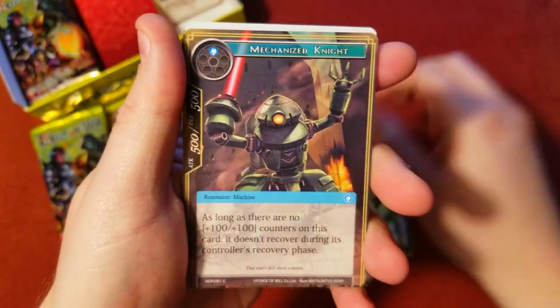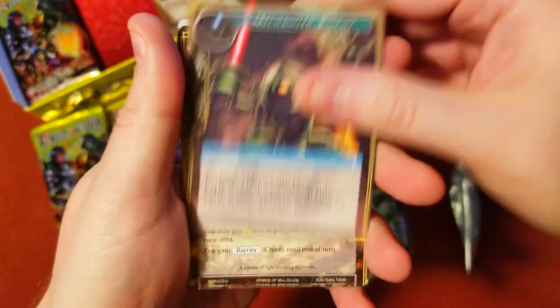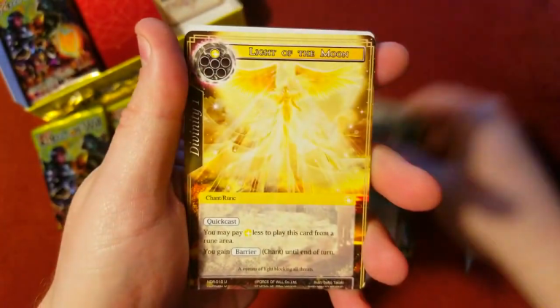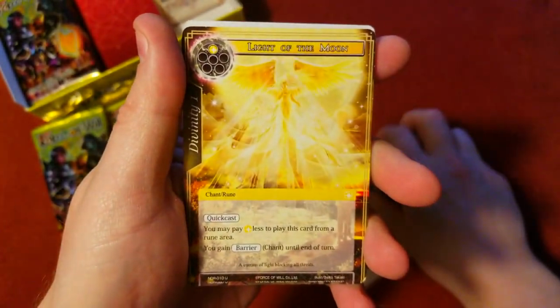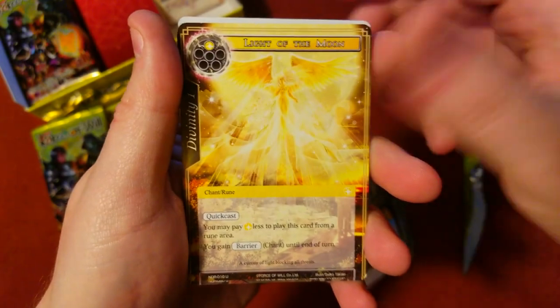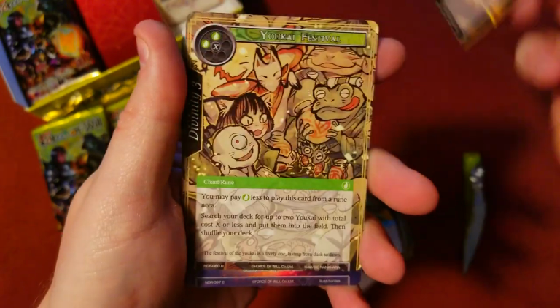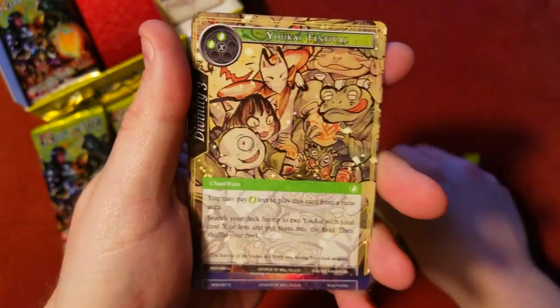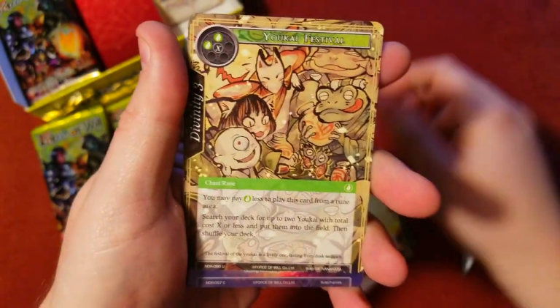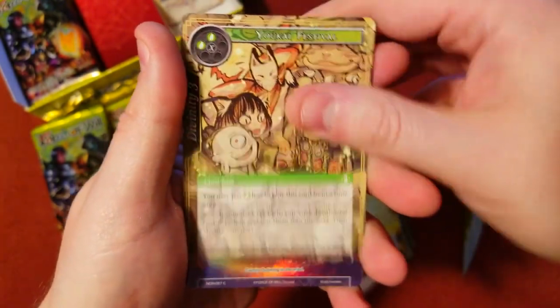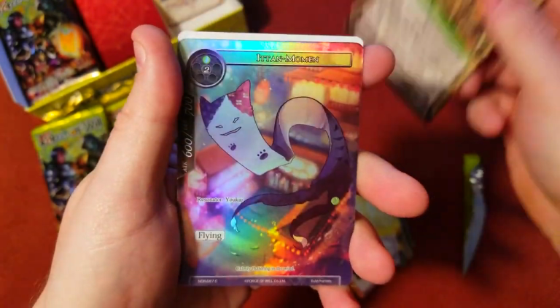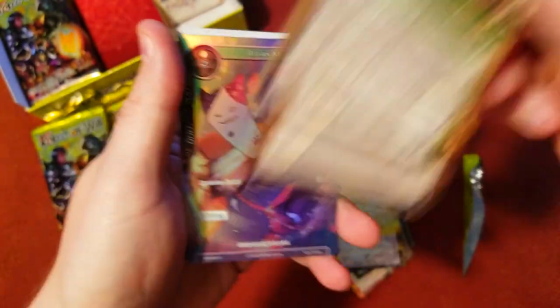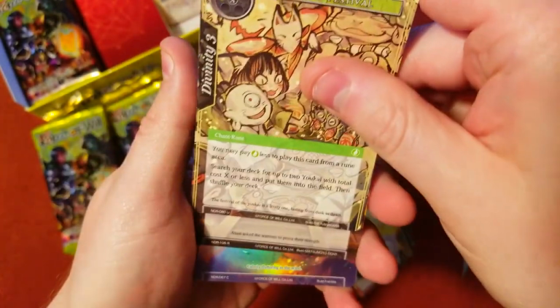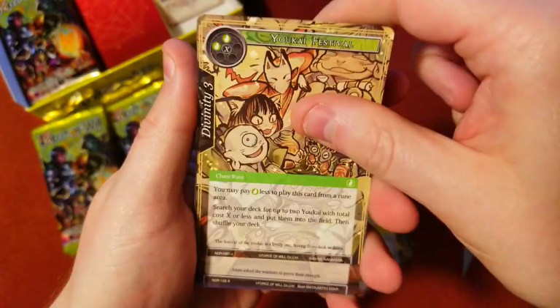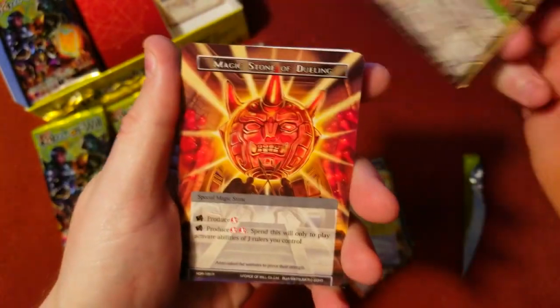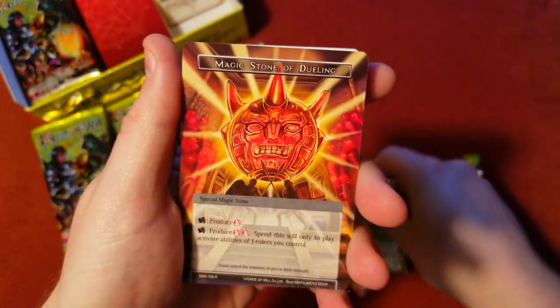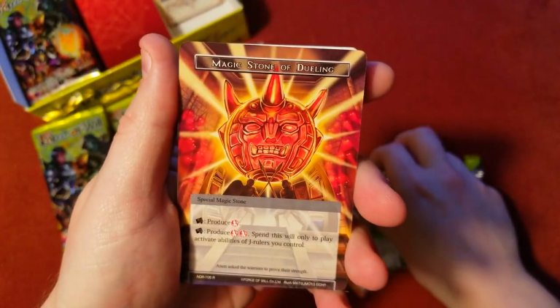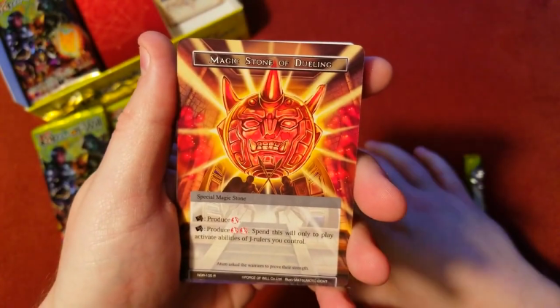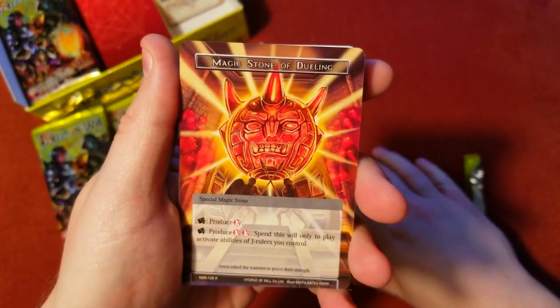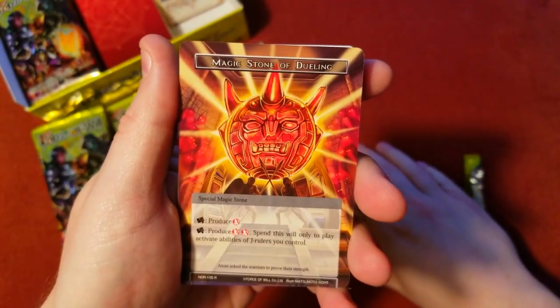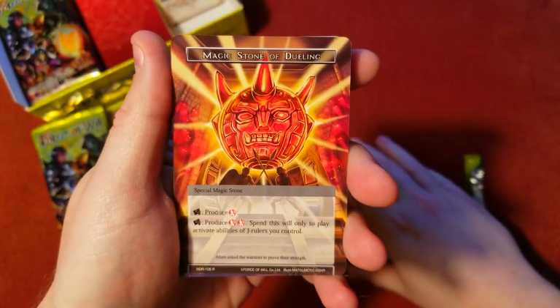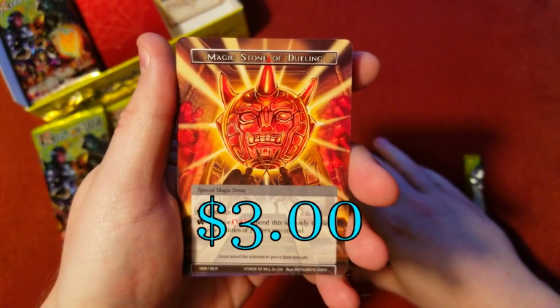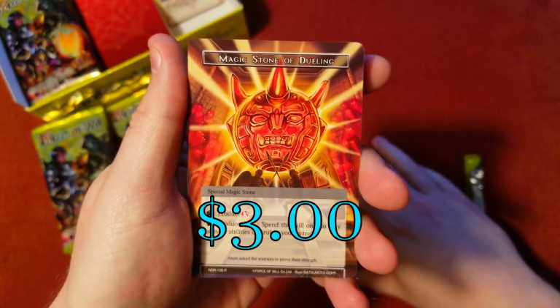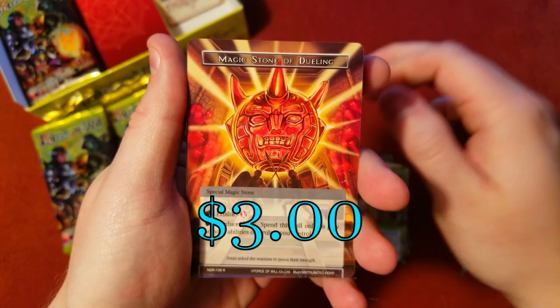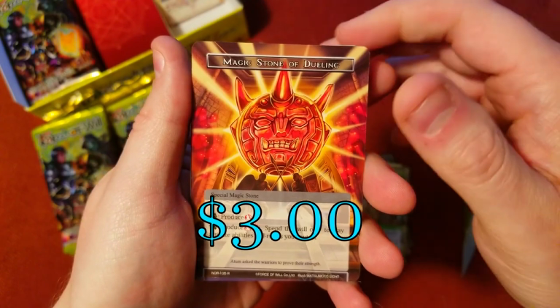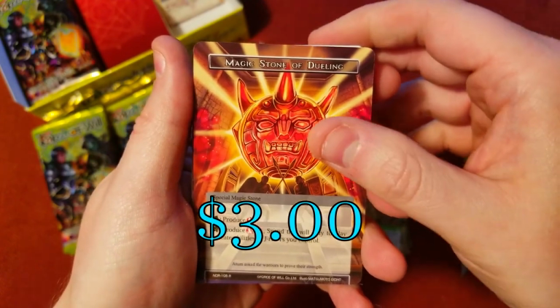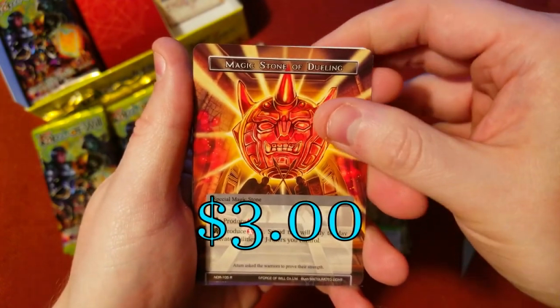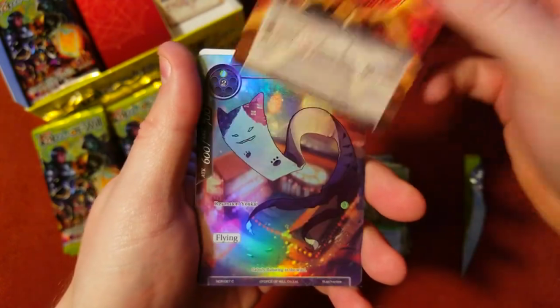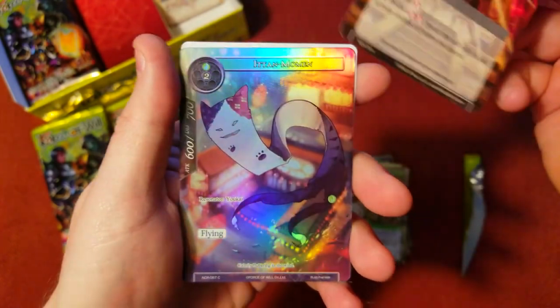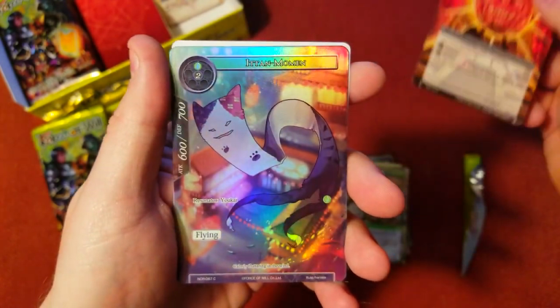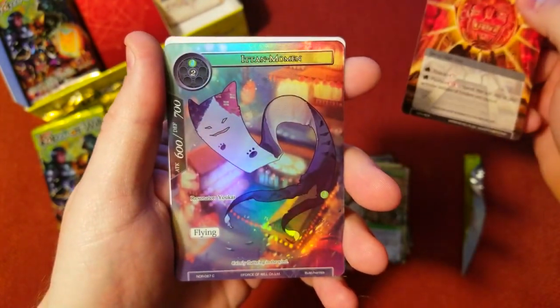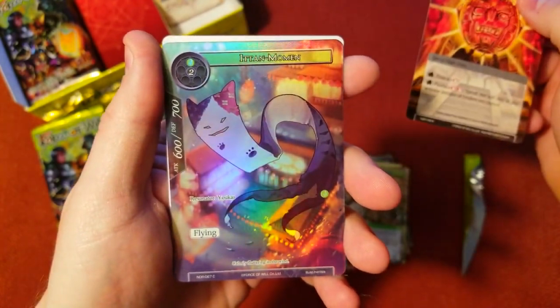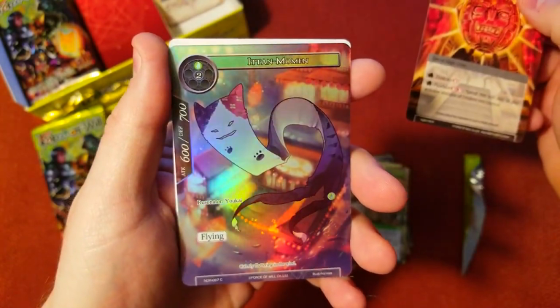Little dude skeleton knight, Song of the Fairies, Mechanized Knights, Festival — there's our rare: Magic Stone of Dueling, and then a common.